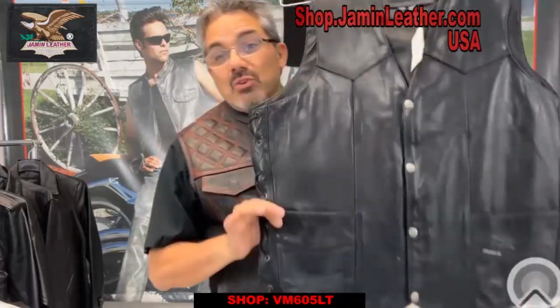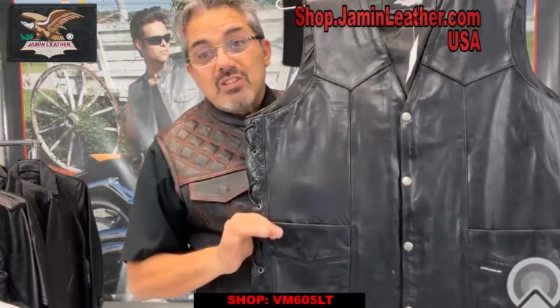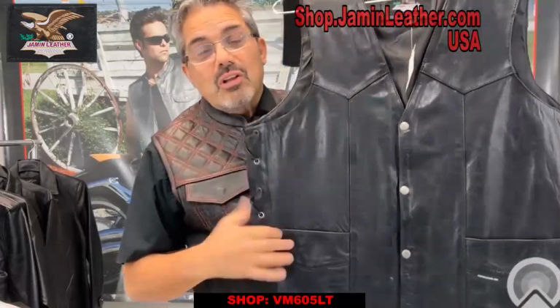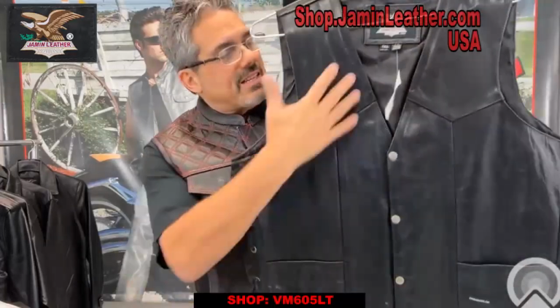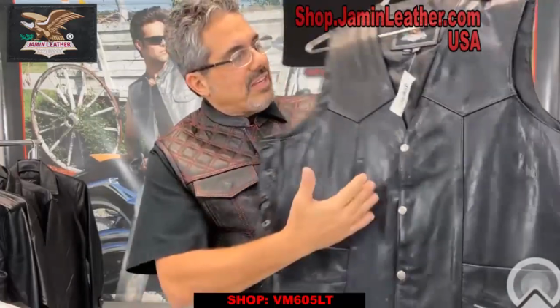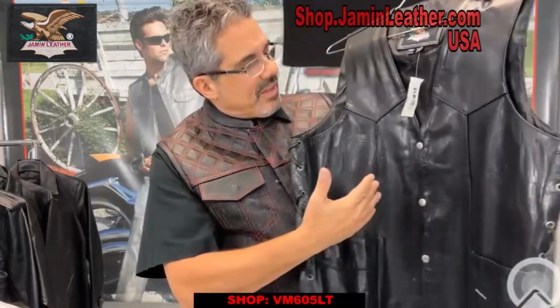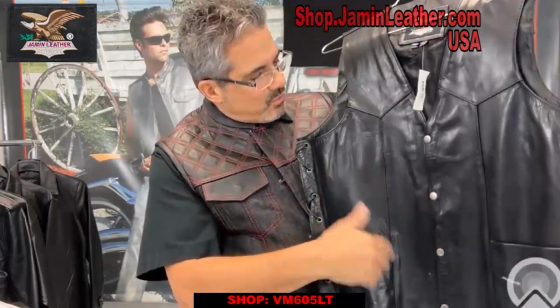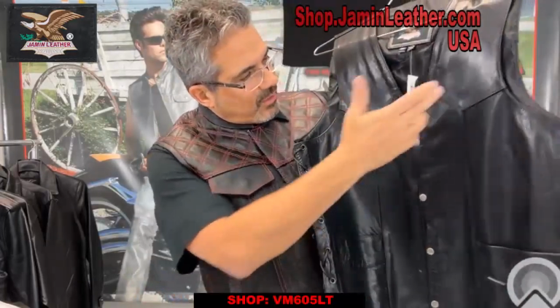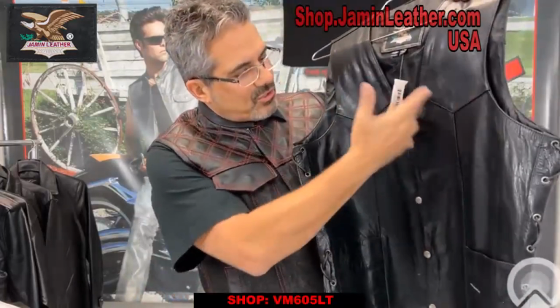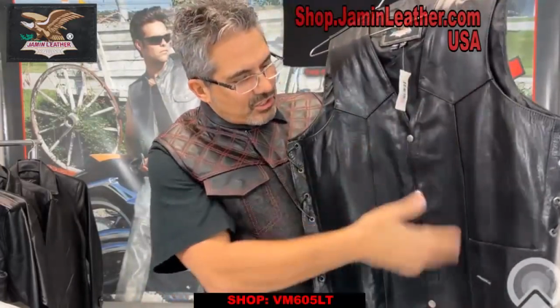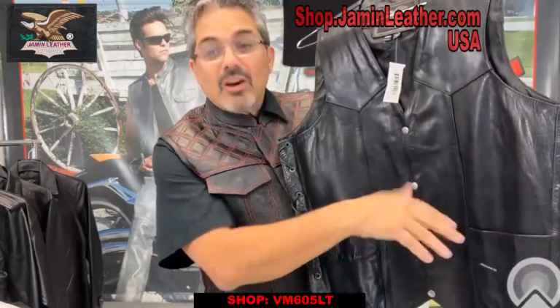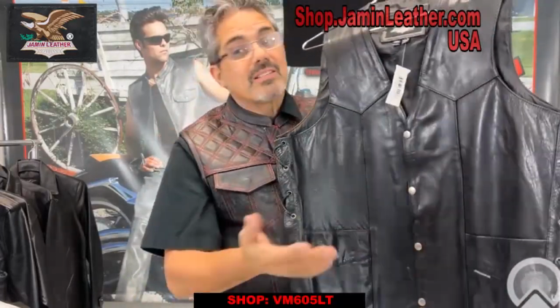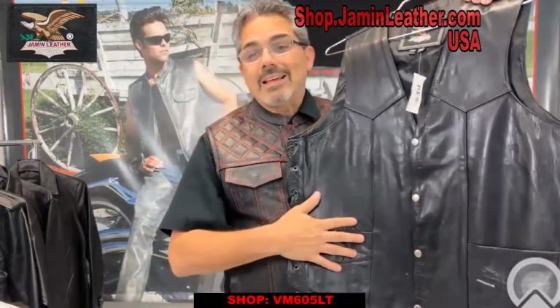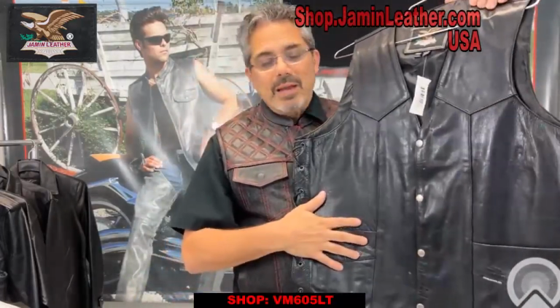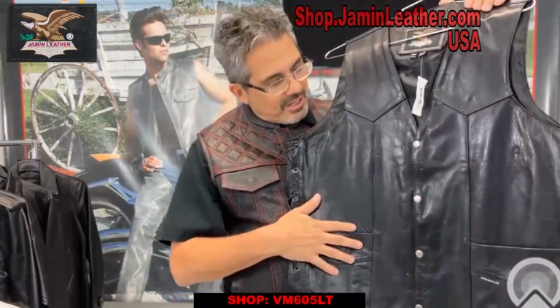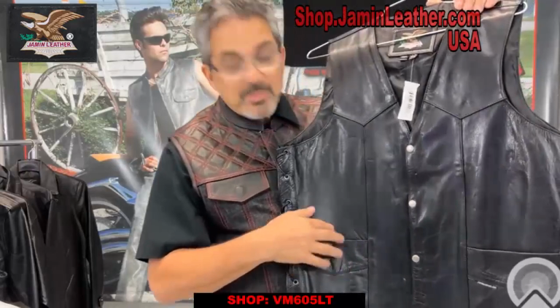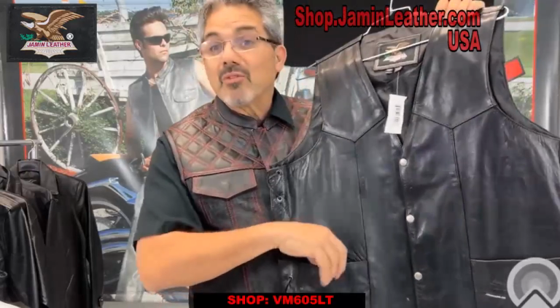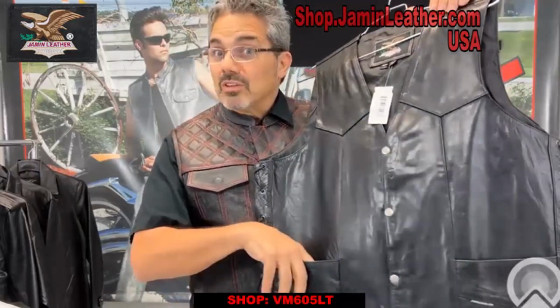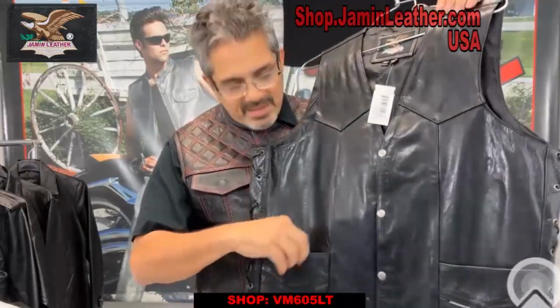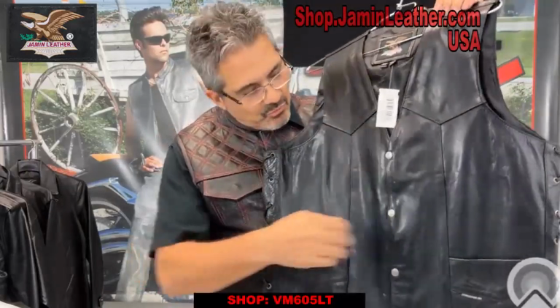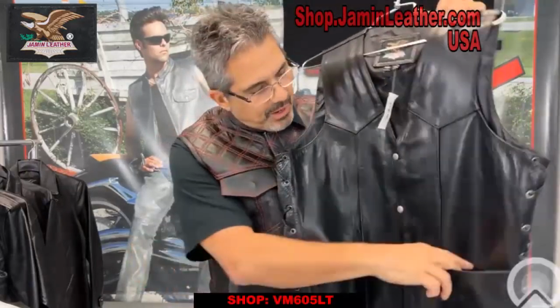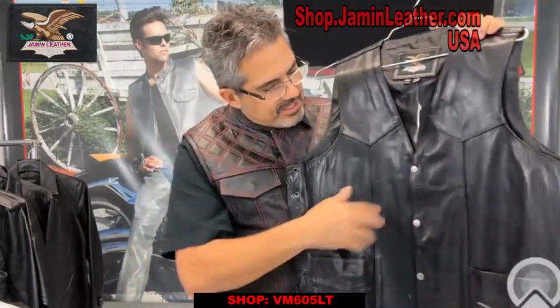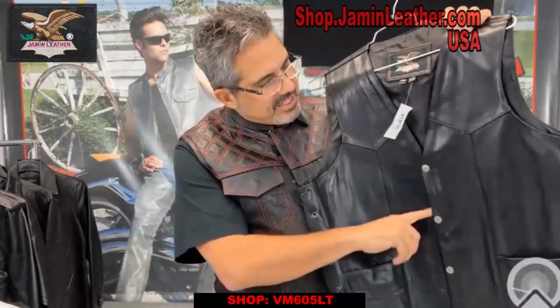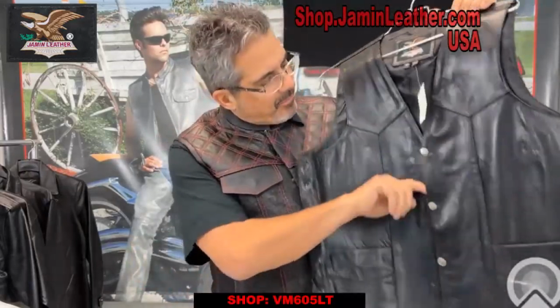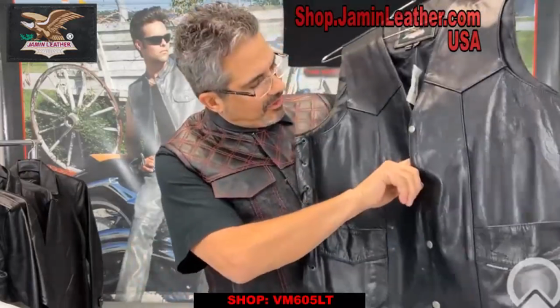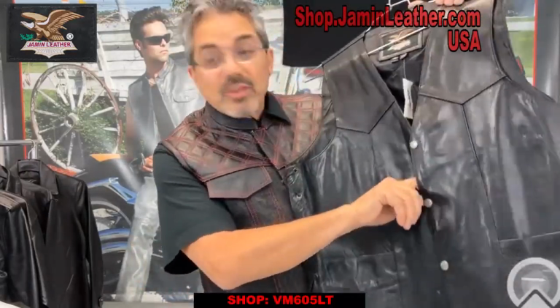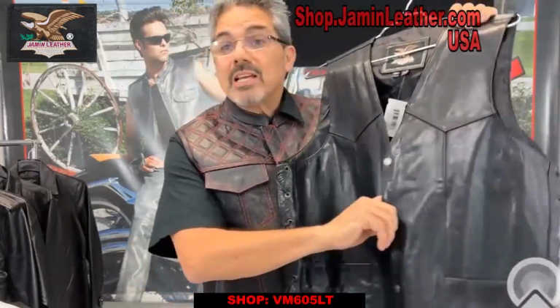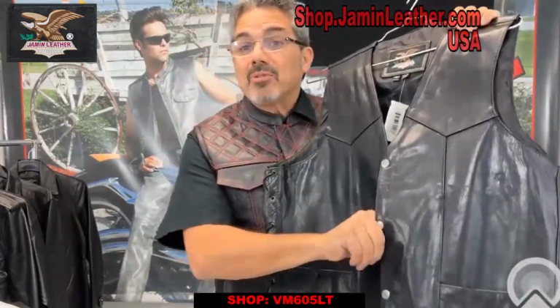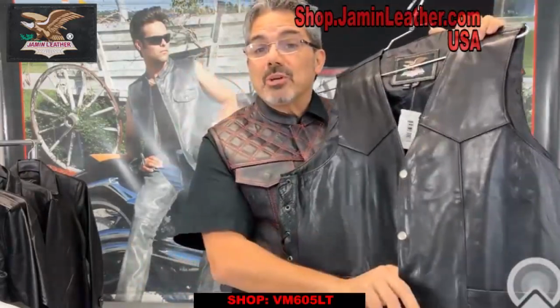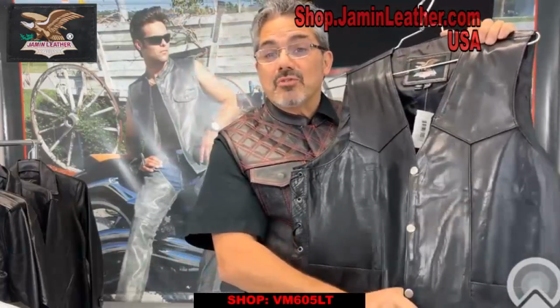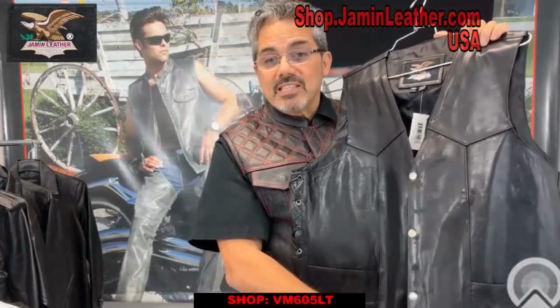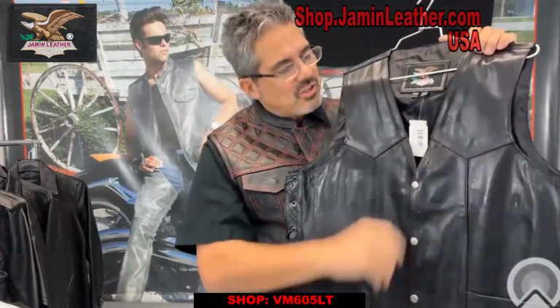This is a tall classic v-neck vest with the western style yoke on it. This is the classic biker style — it's been around for a long time. Two front pockets, snap-up front with a line 24 snap, which you can put your vest extenders on.